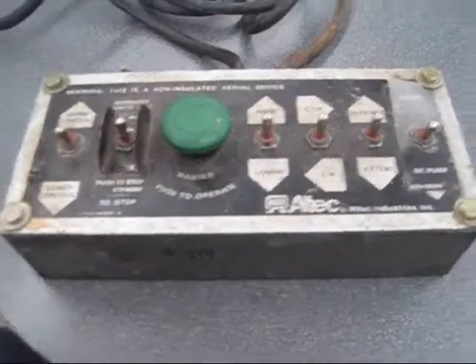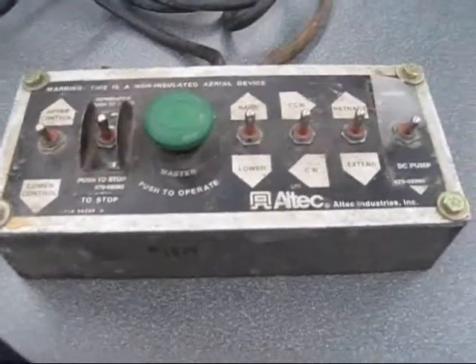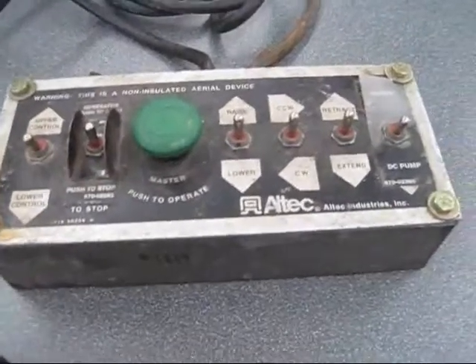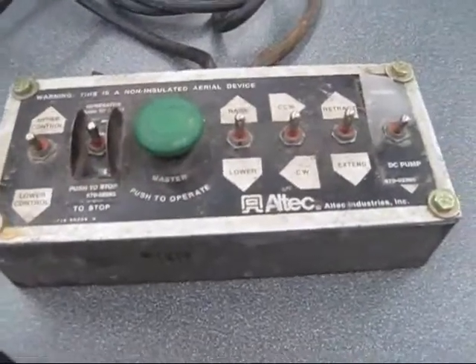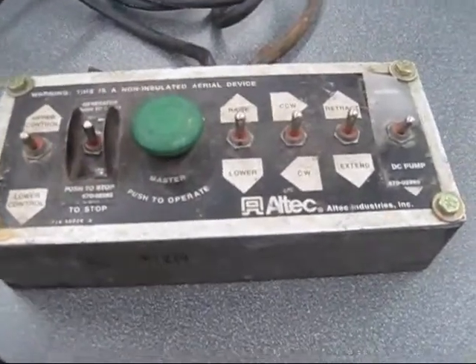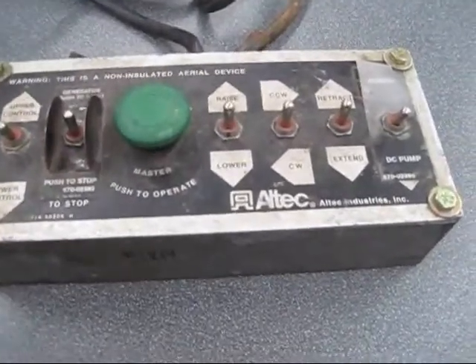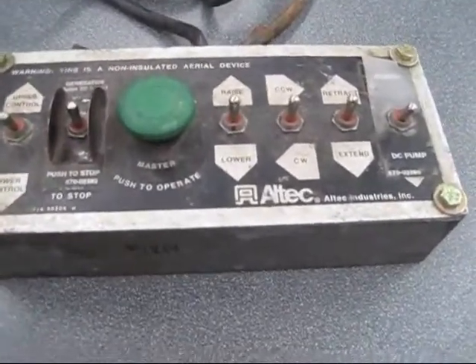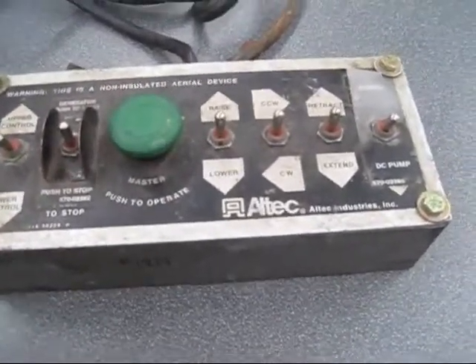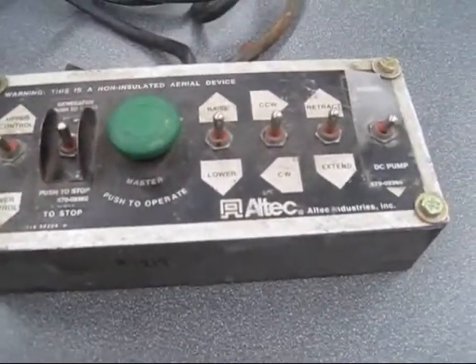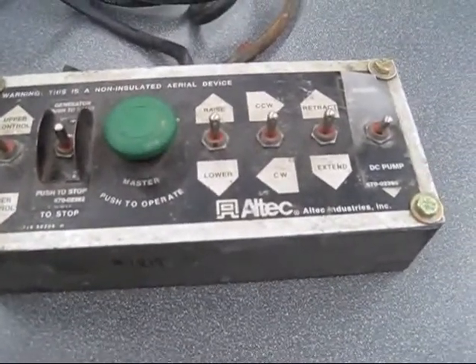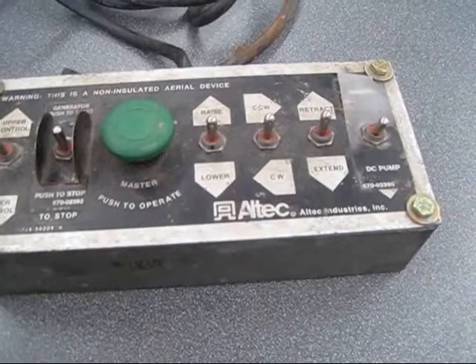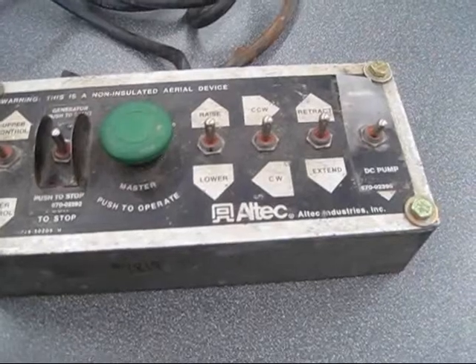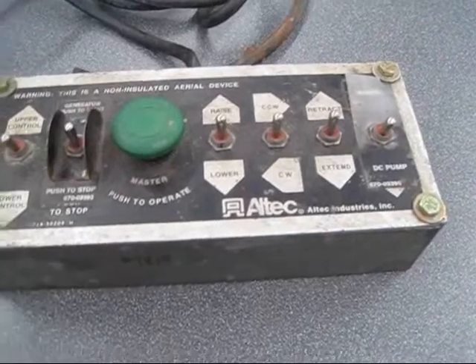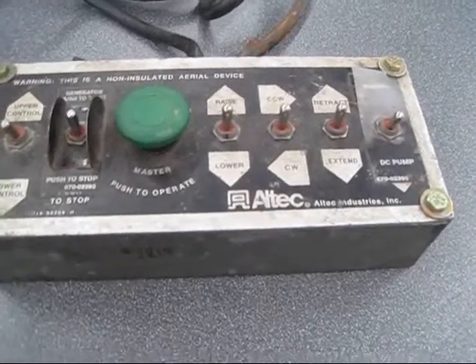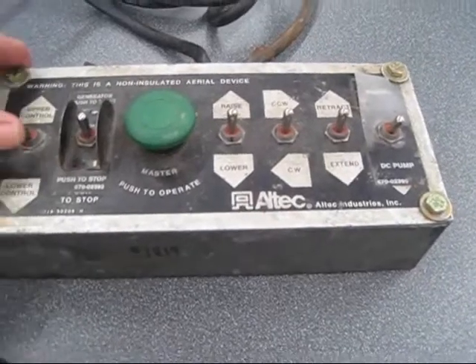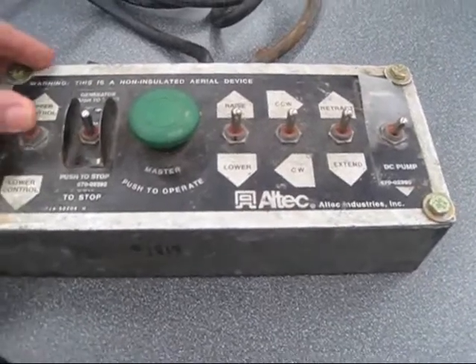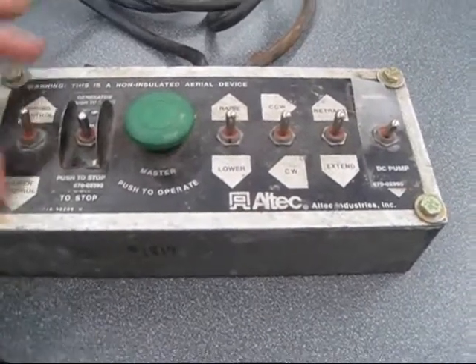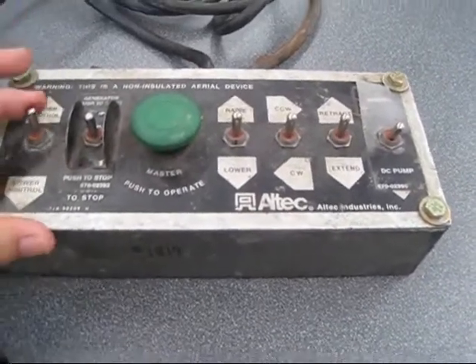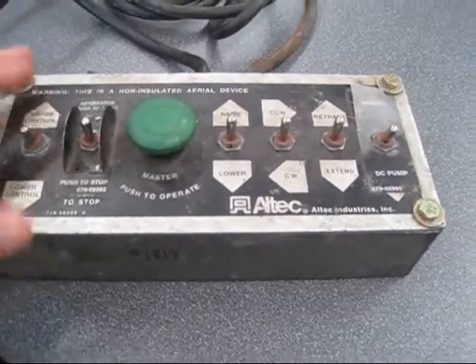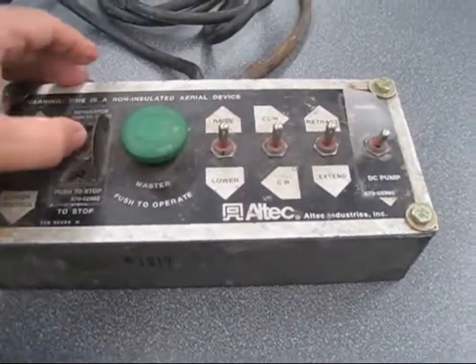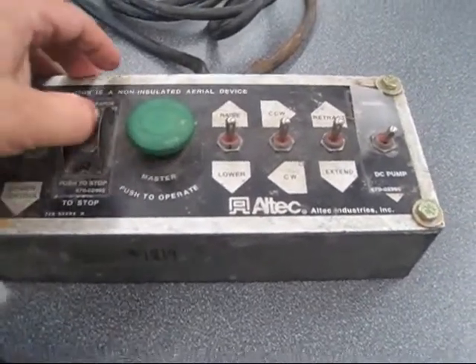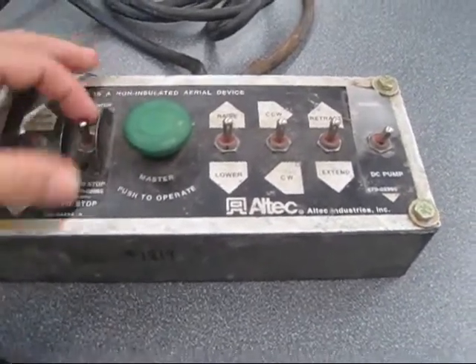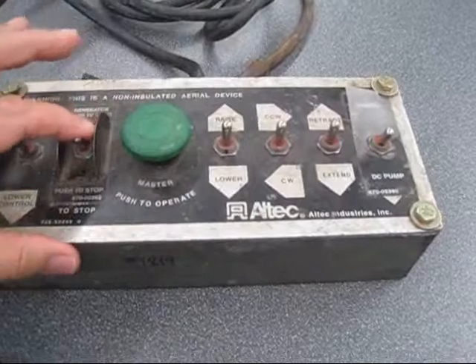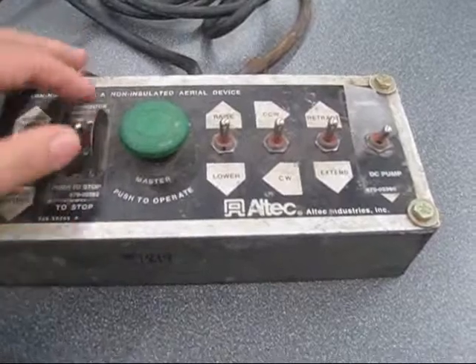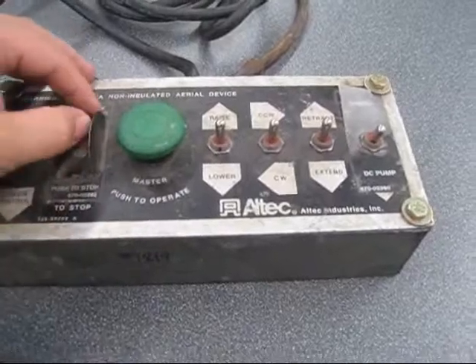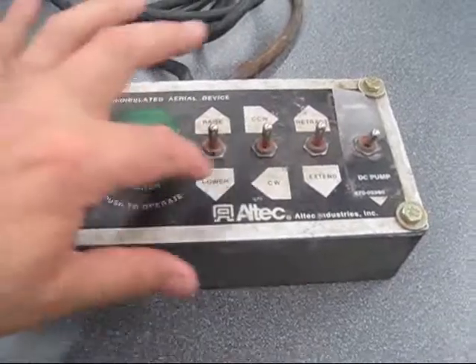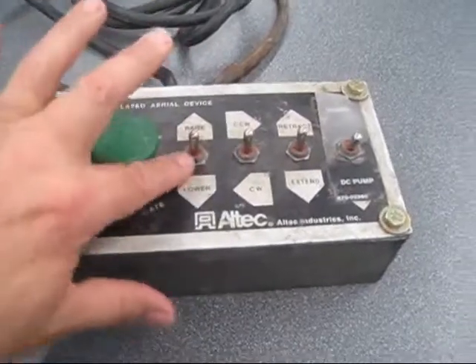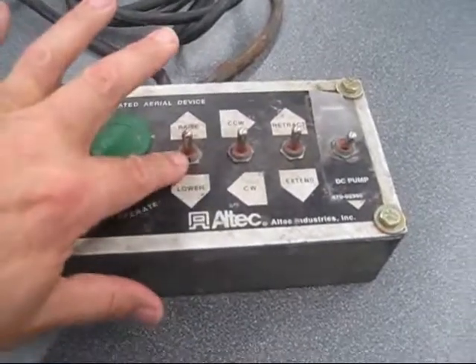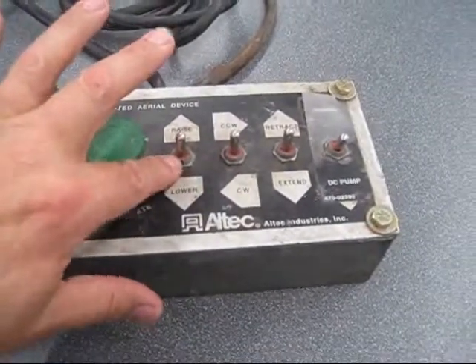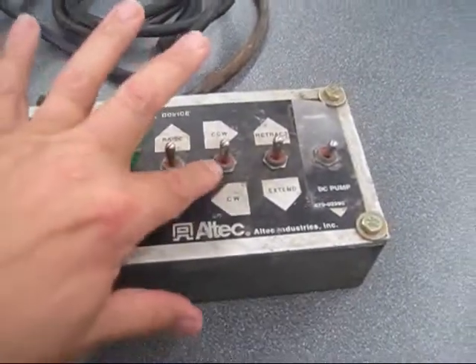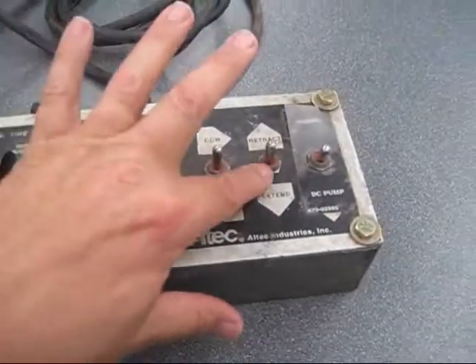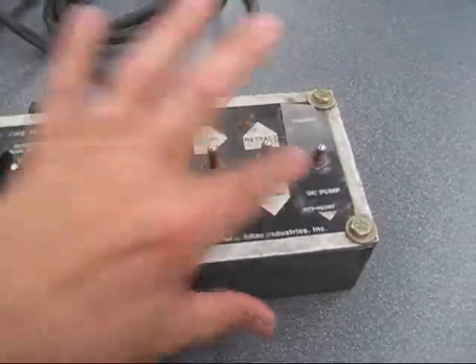We're looking at an Altec bucket controller, and I just want to show you the switches. They all feel good. They've all got the rubber seal intact in each one.